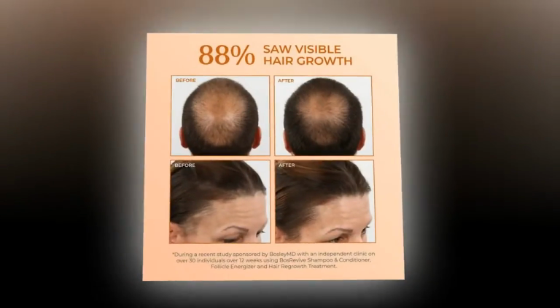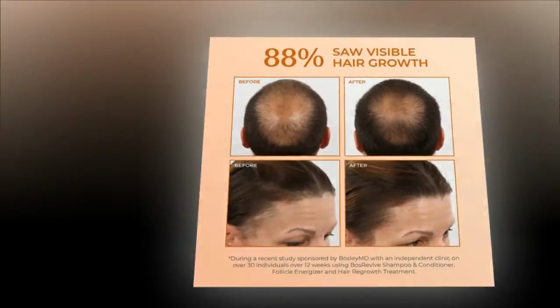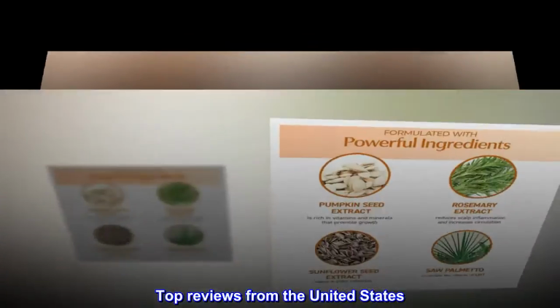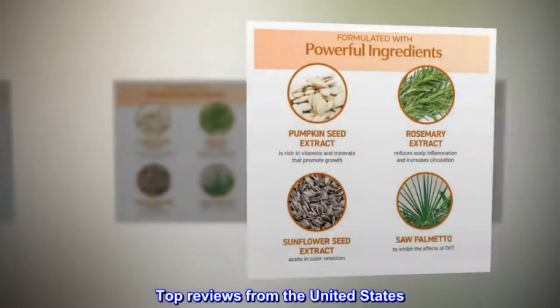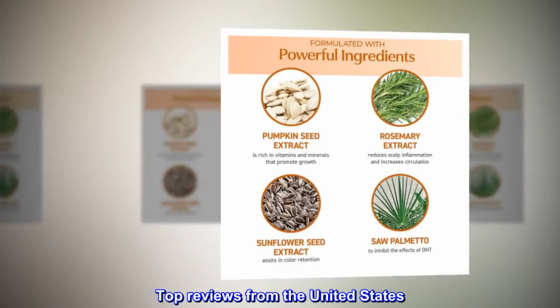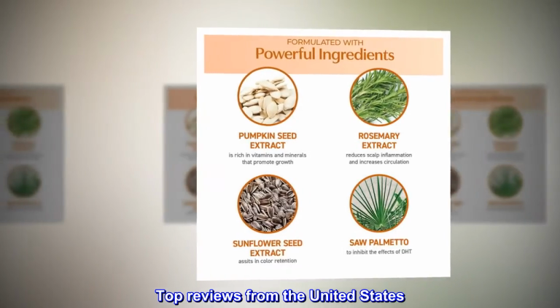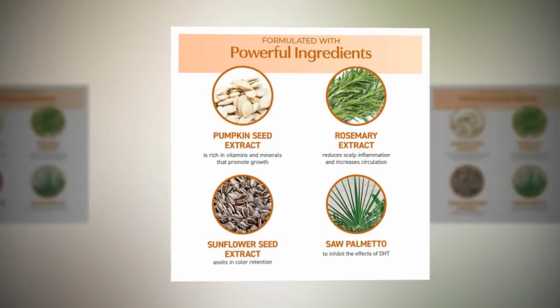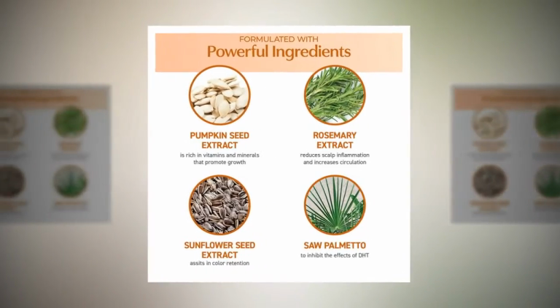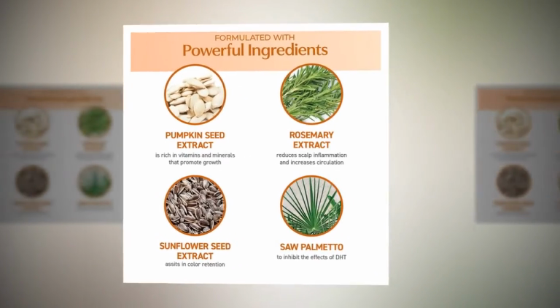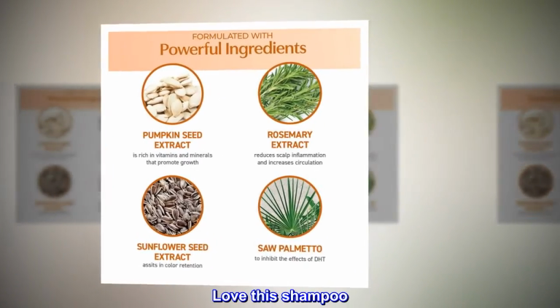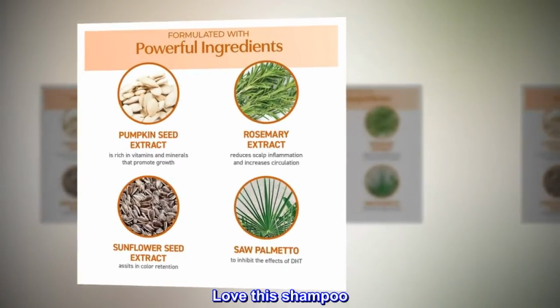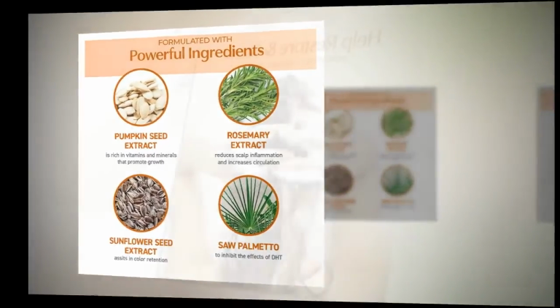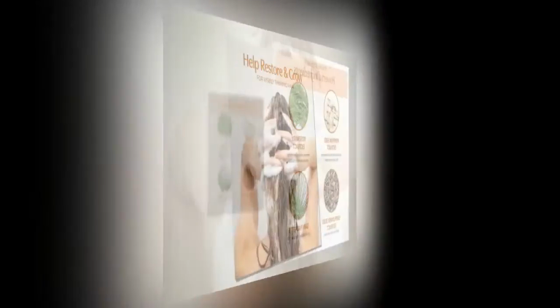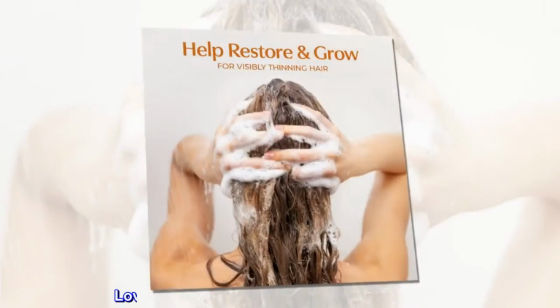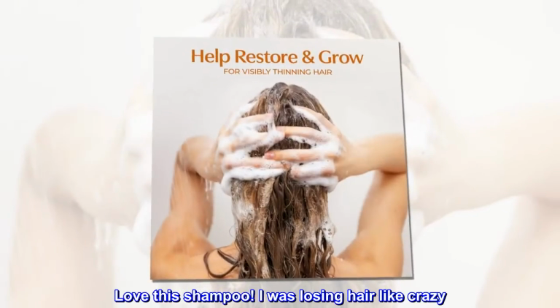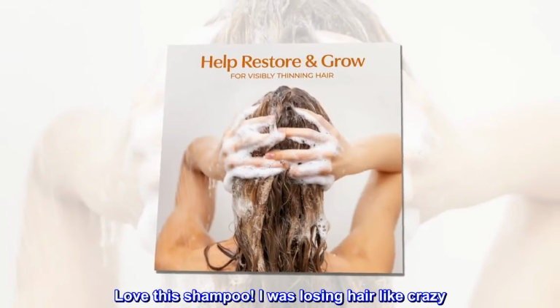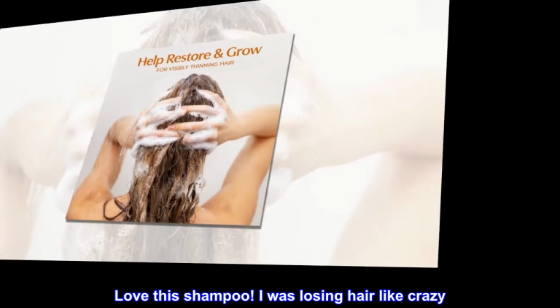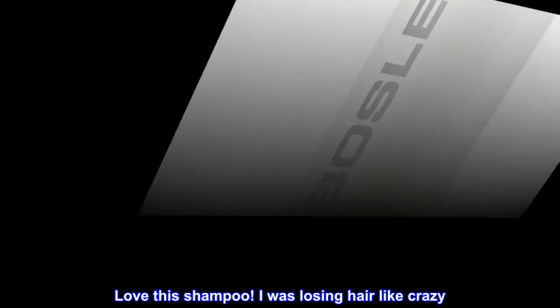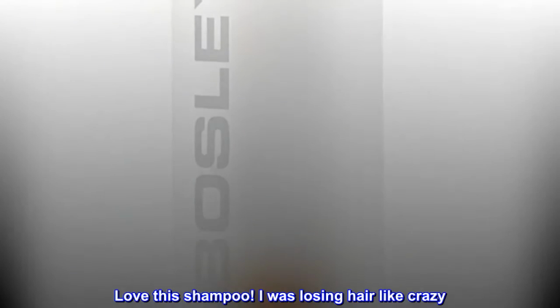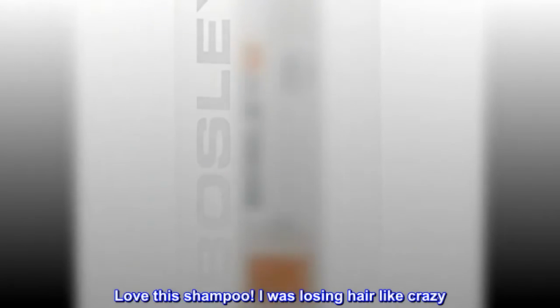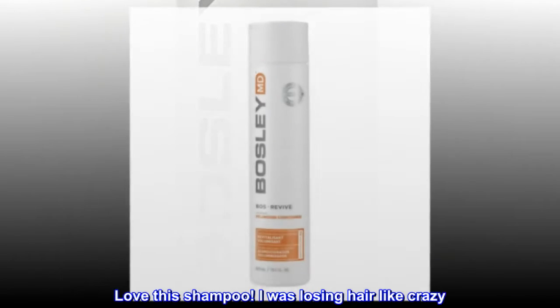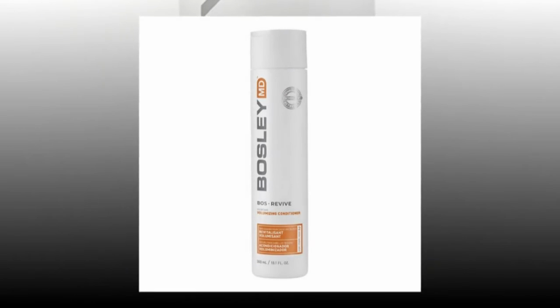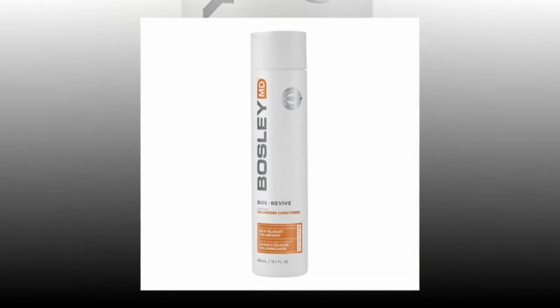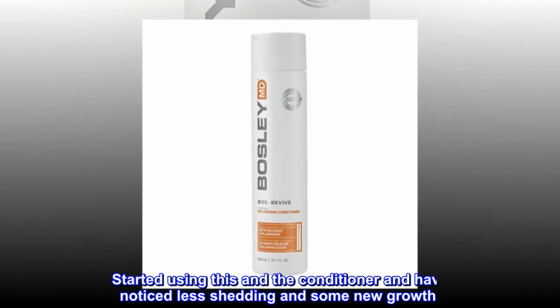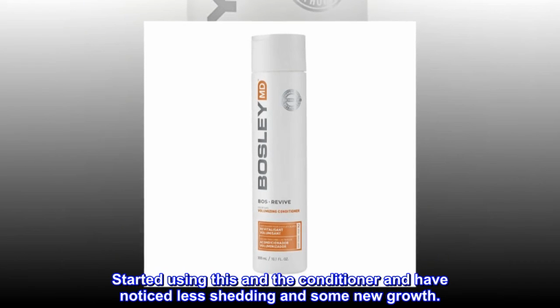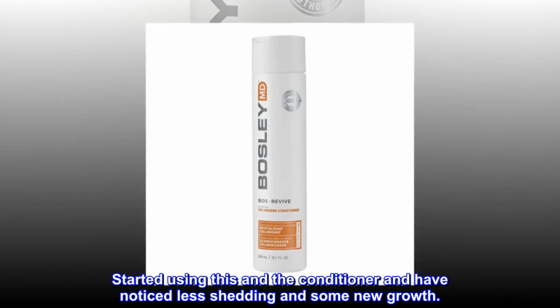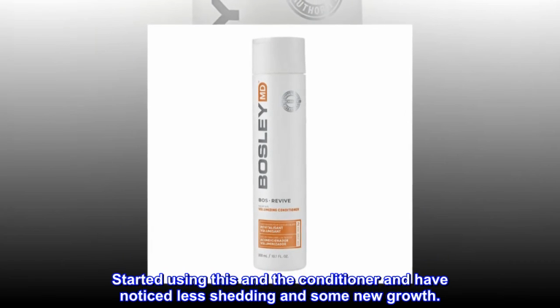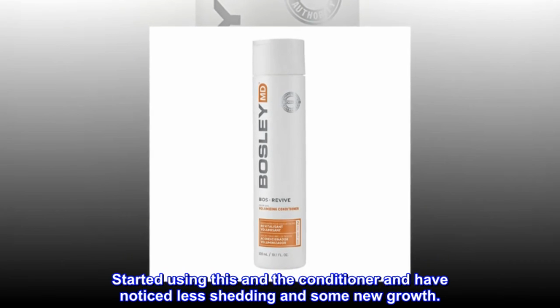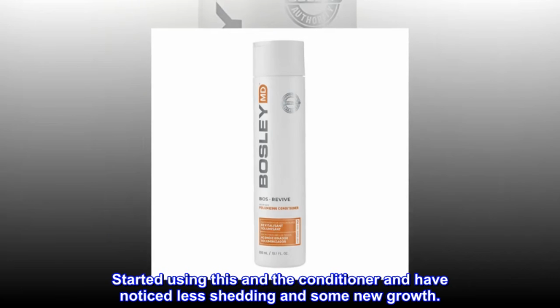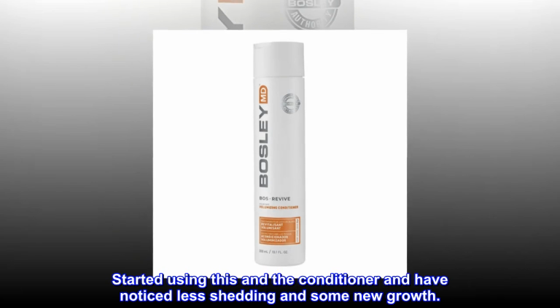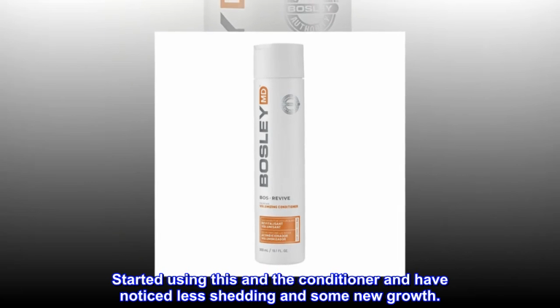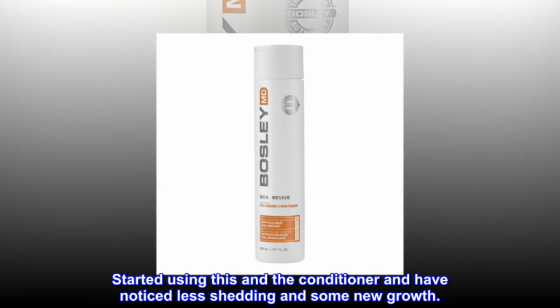Top reviews from the United States. Love this shampoo! I was losing hair like crazy. Started using this and the conditioner and have noticed less shedding and some new growth.